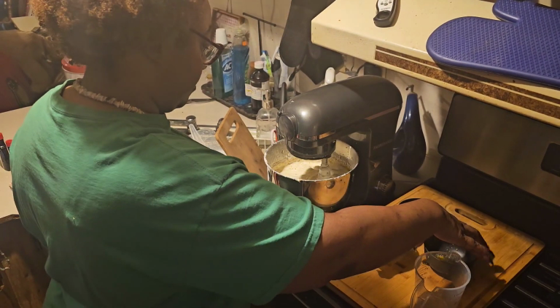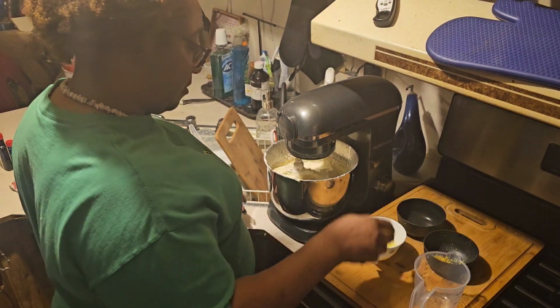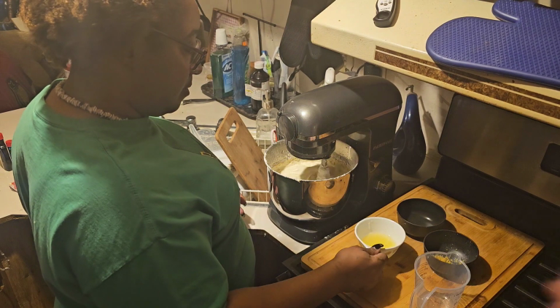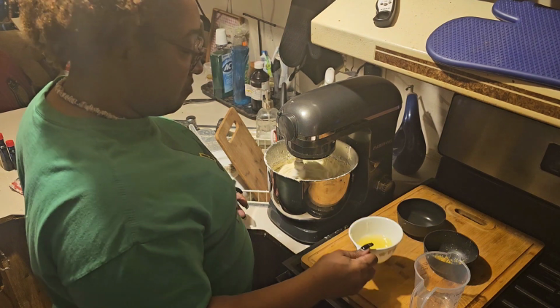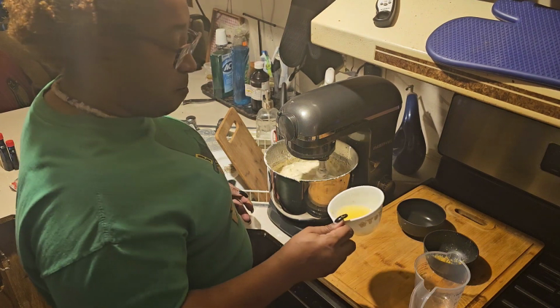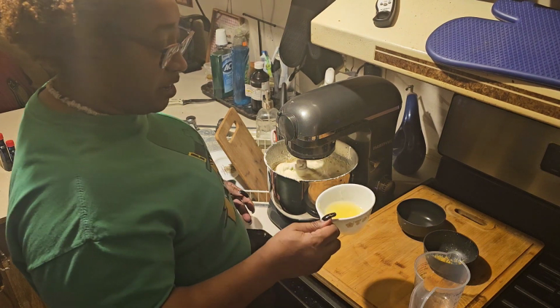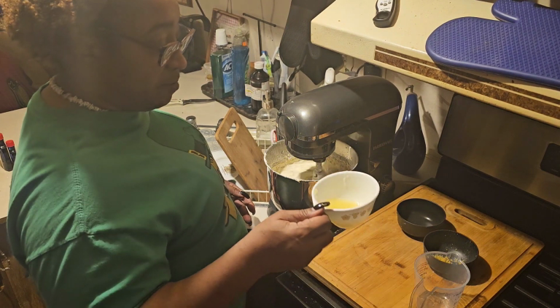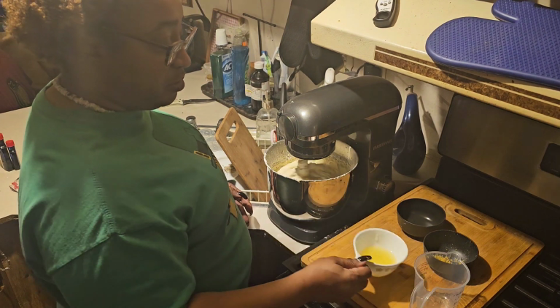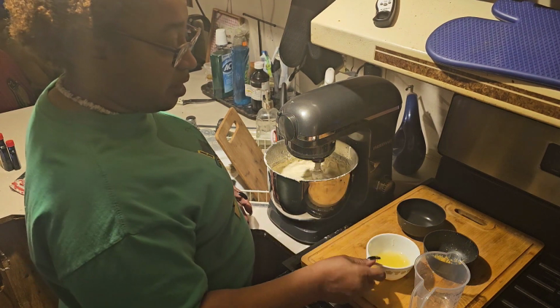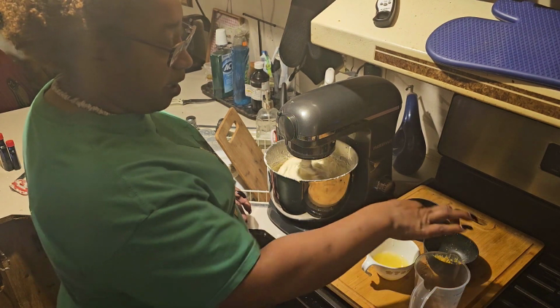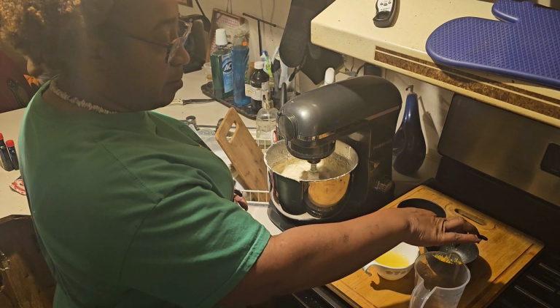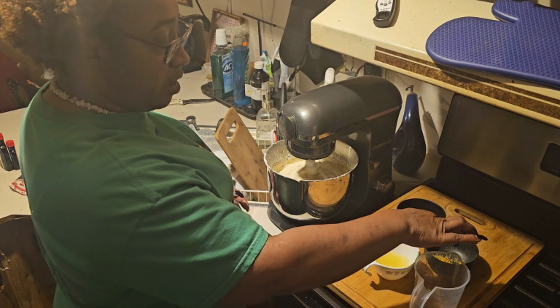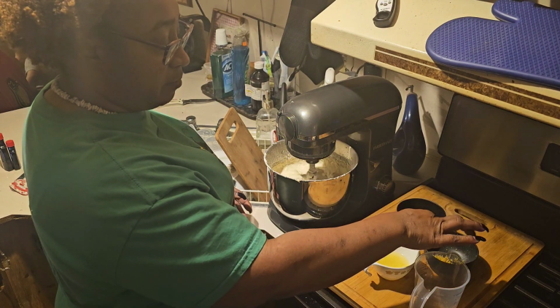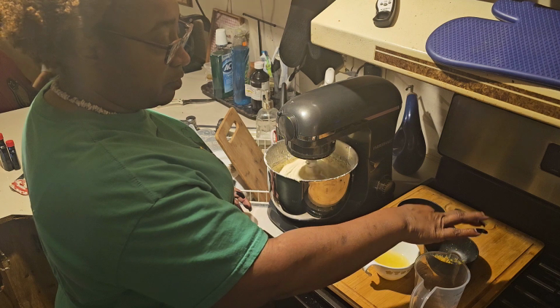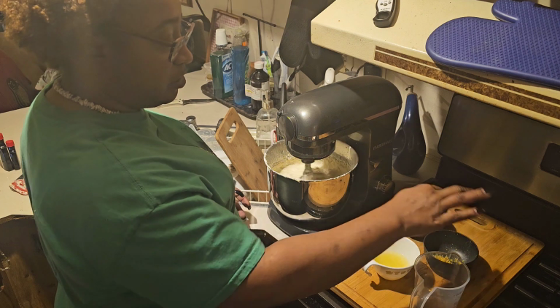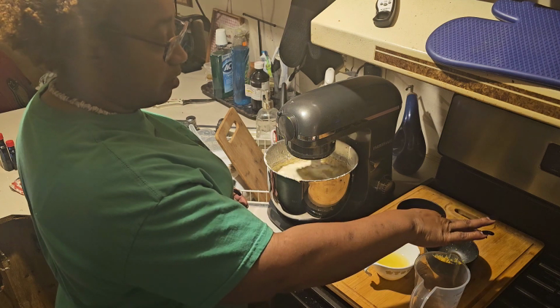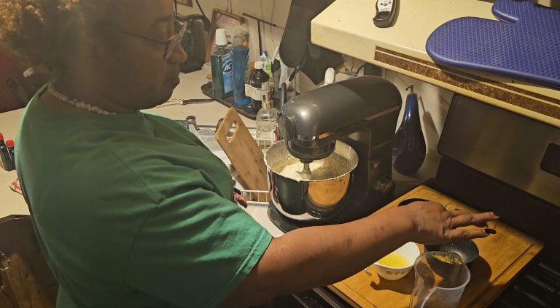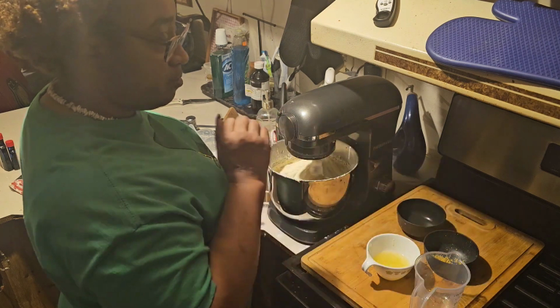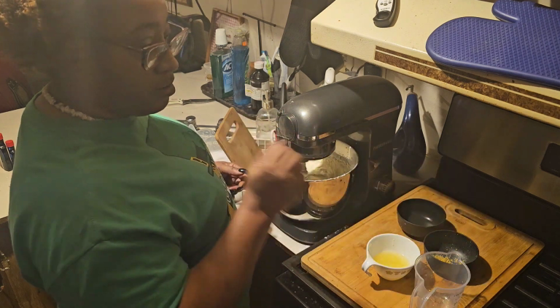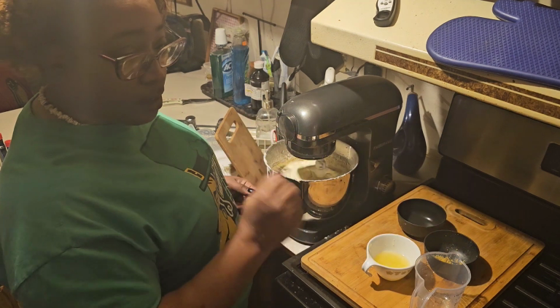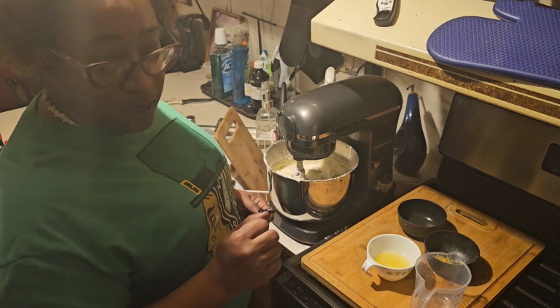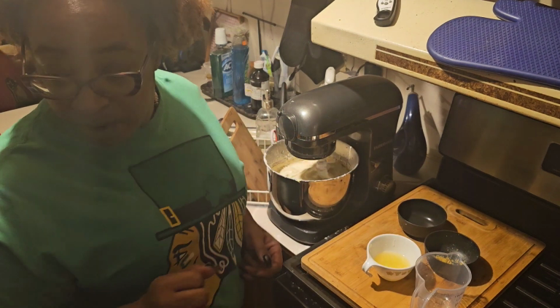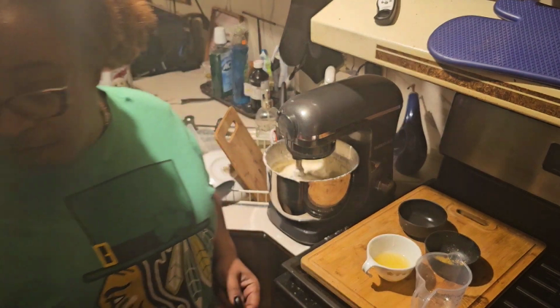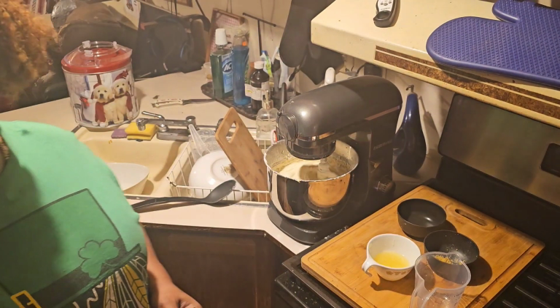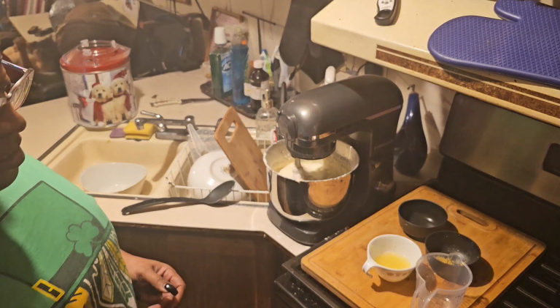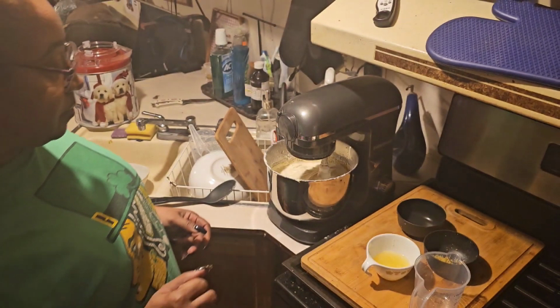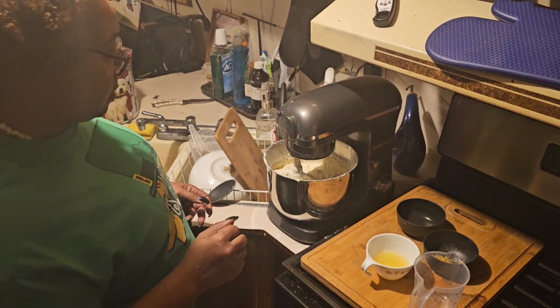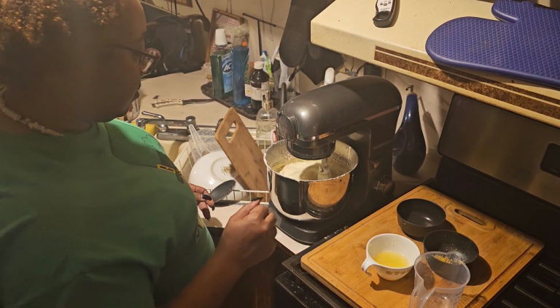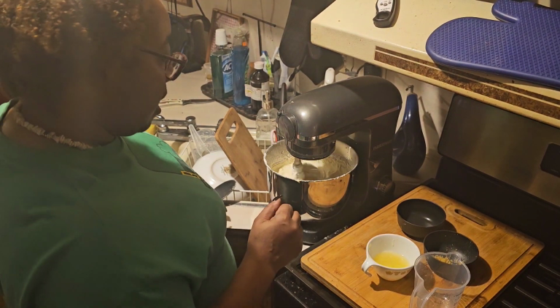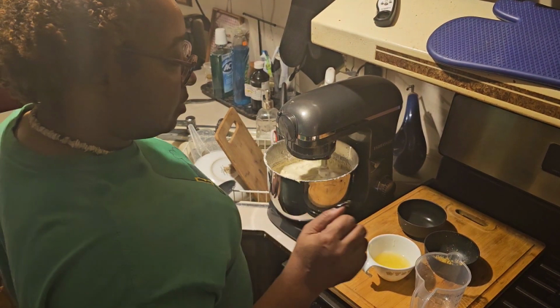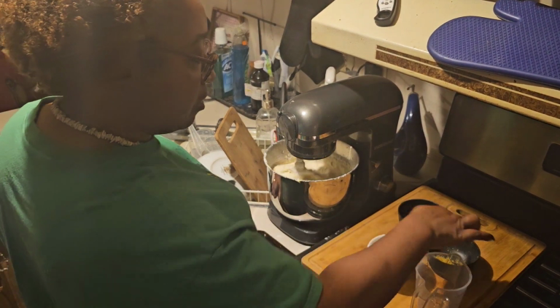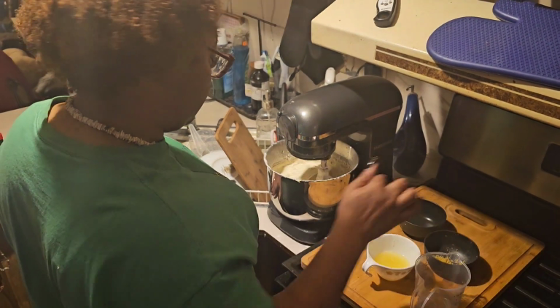So you're sure you're not adding any more ingredients? No more ingredients. The lemon juice and the lemon peel is going to be for the icing. Okay. I said extract, didn't I? I told you lemon peel.